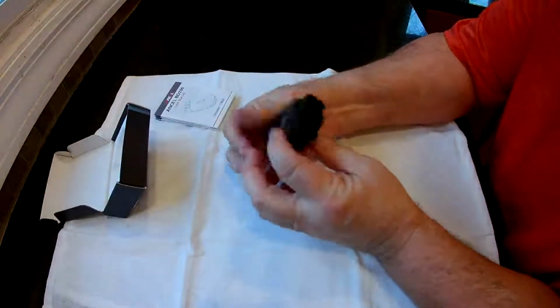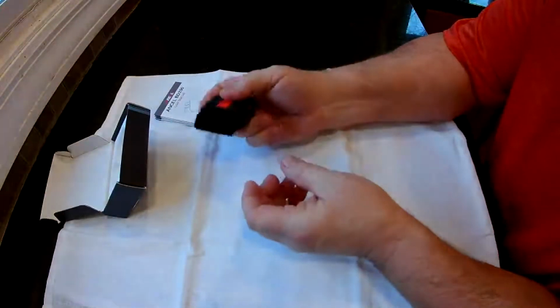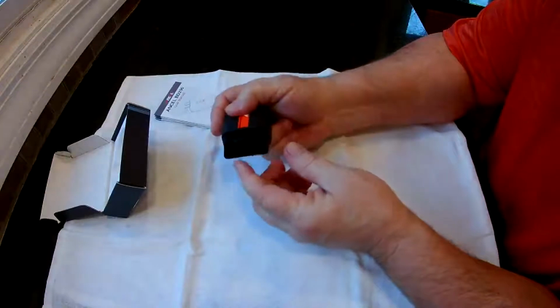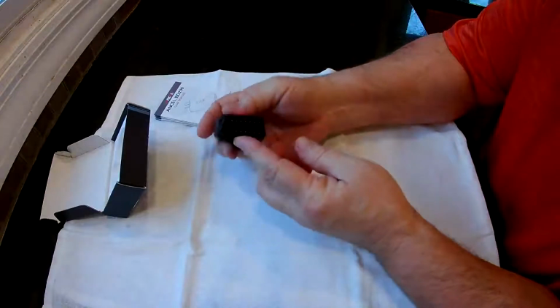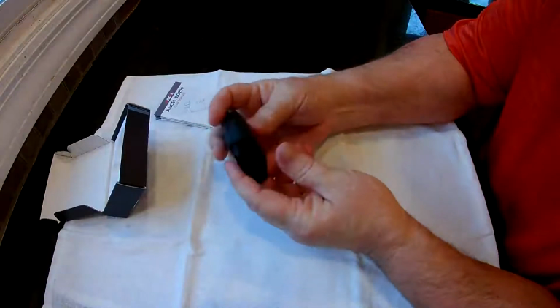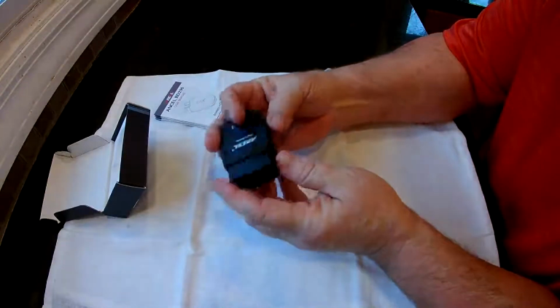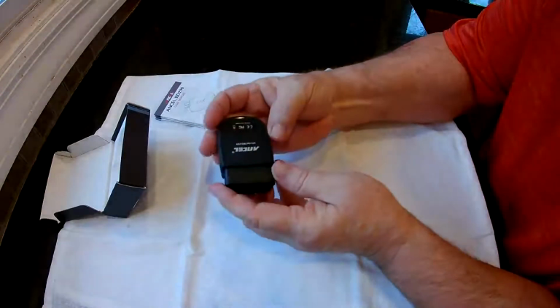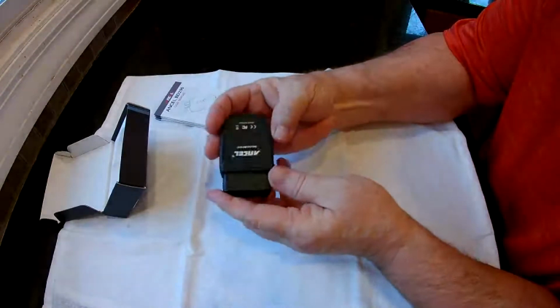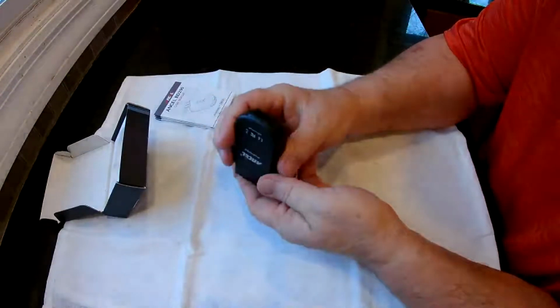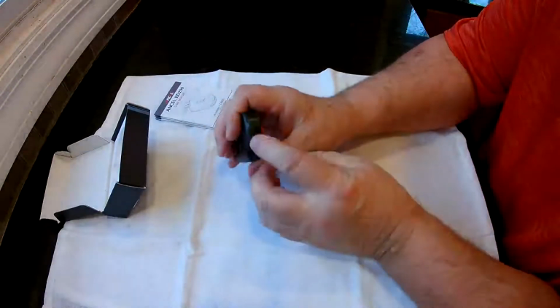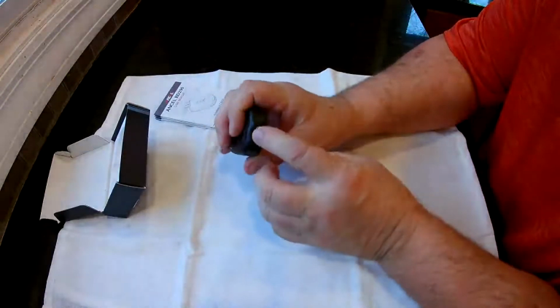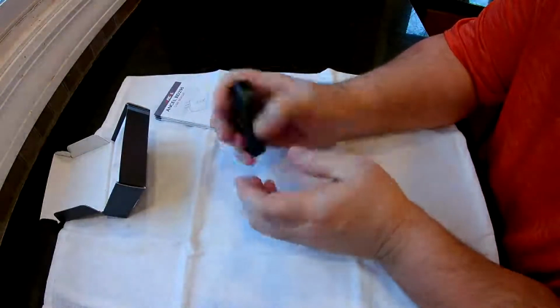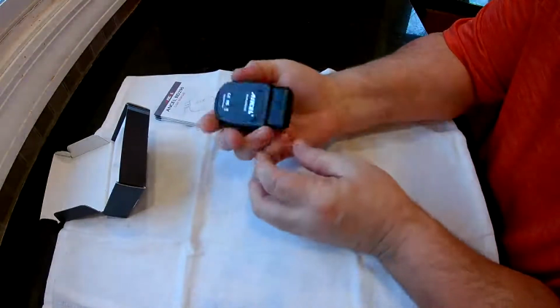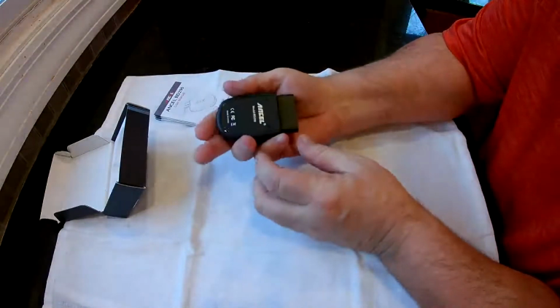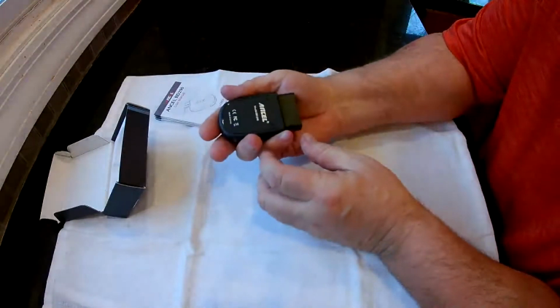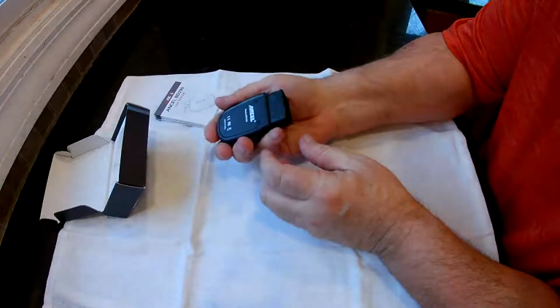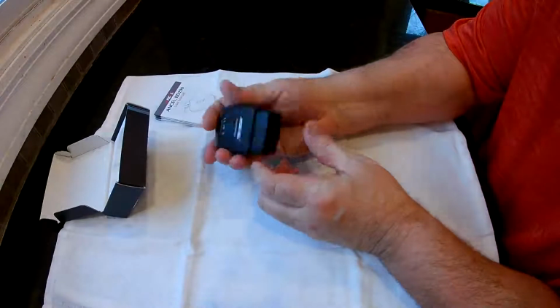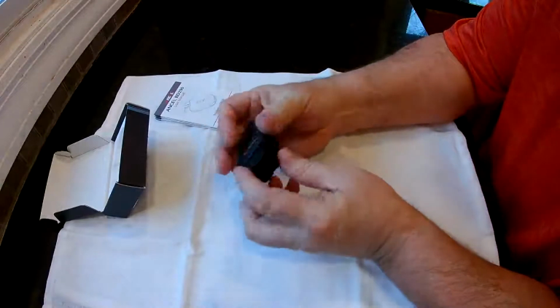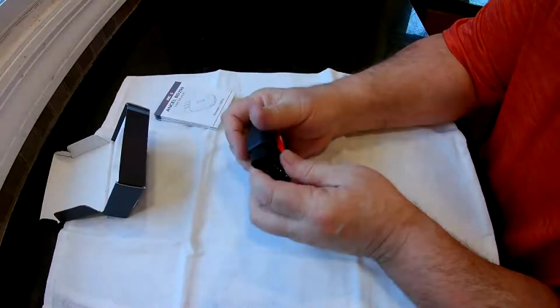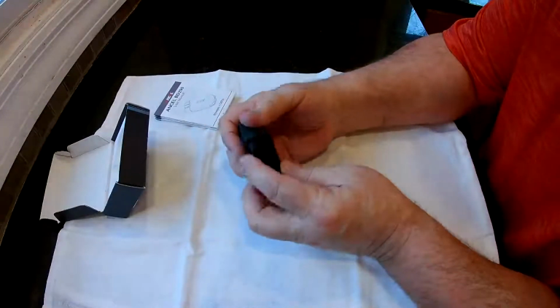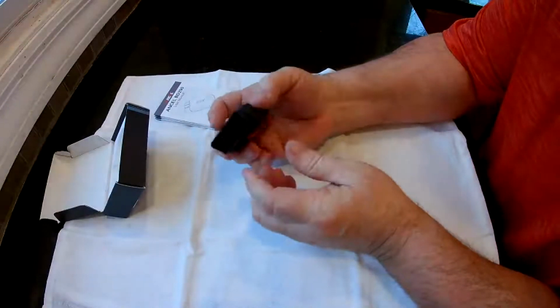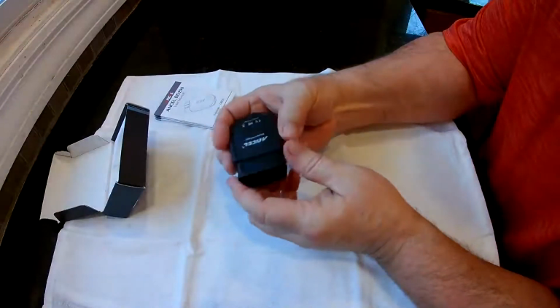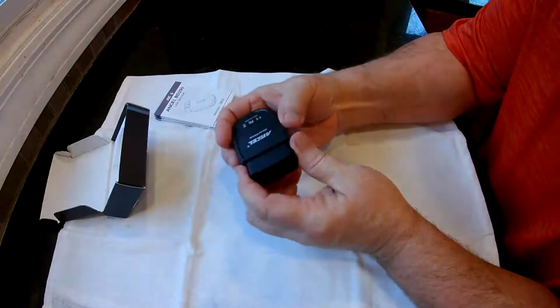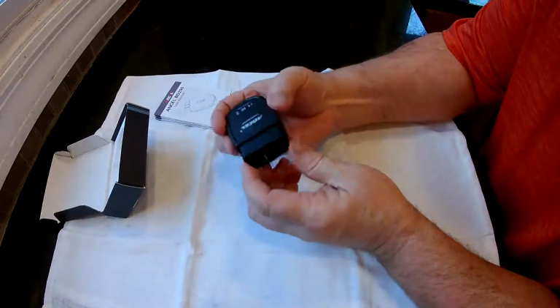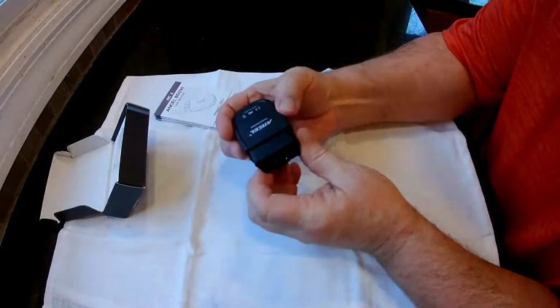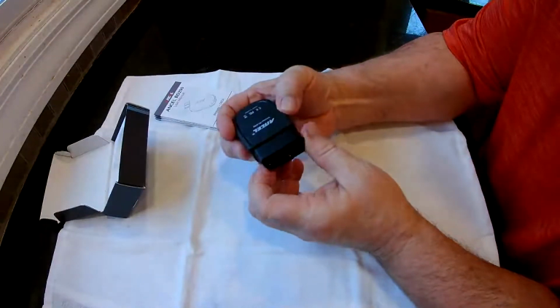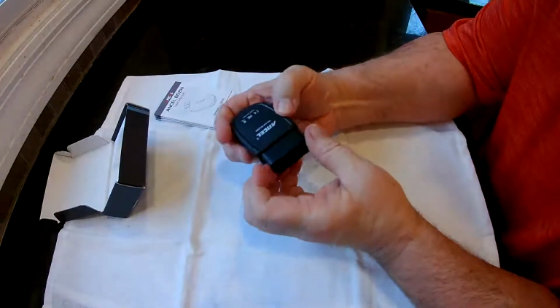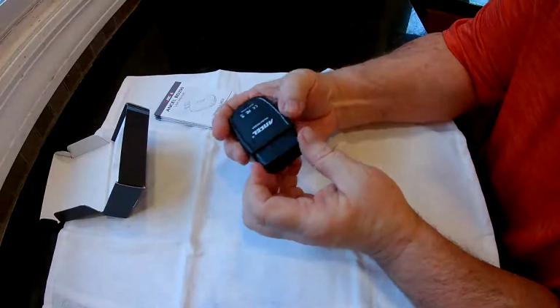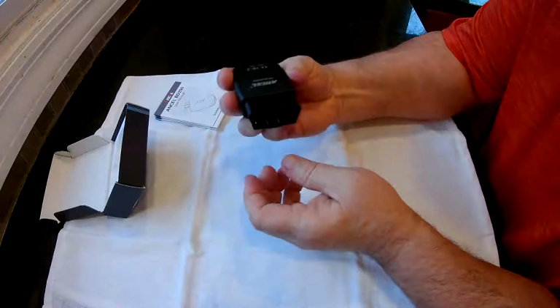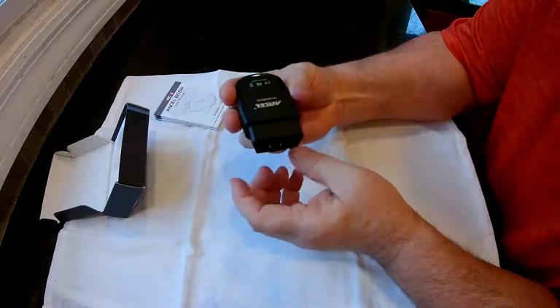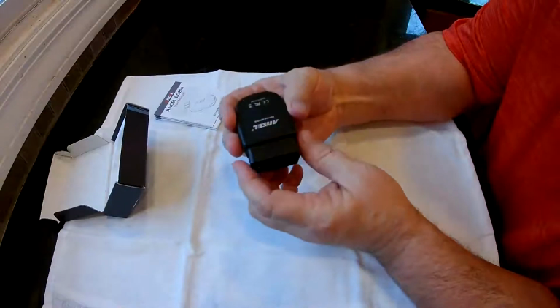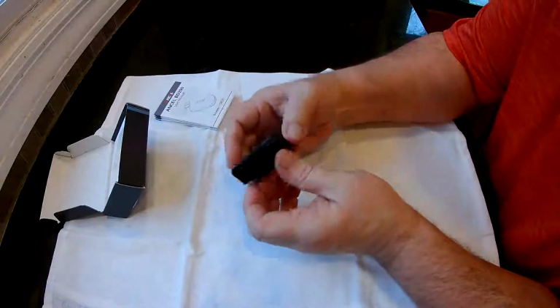This just plugs into your adapter underneath your dashboard. It's got a power light on here — it should show you that it's running. You do need to start your car or at least turn your accessory power on, so this gets power from your car.